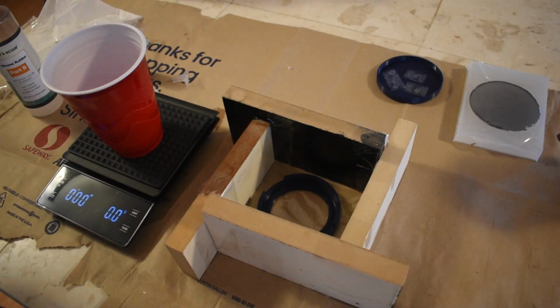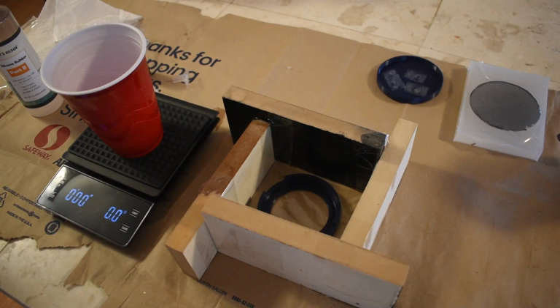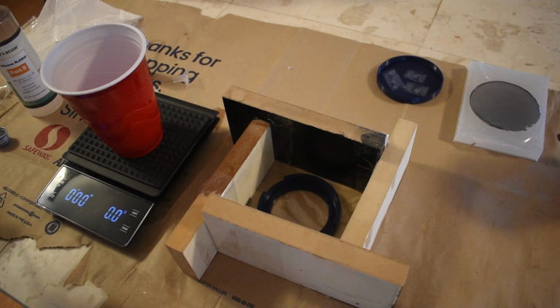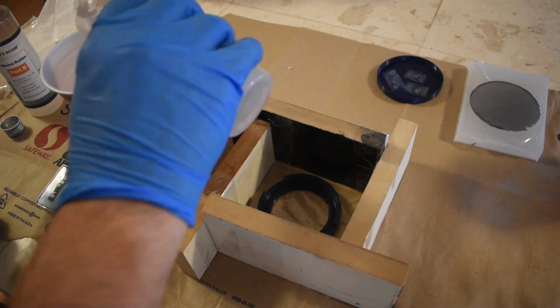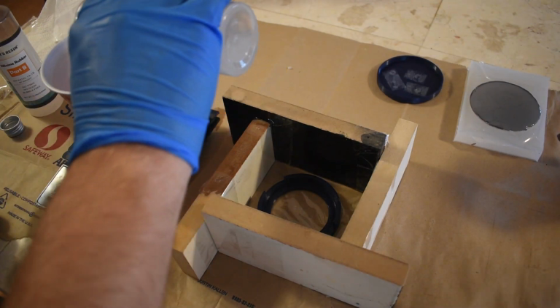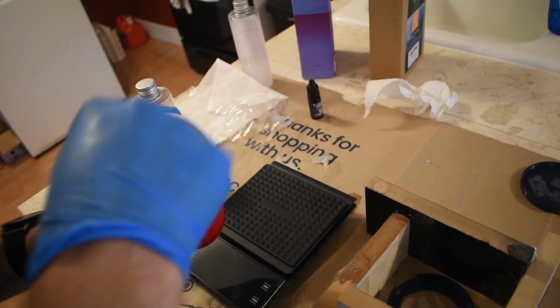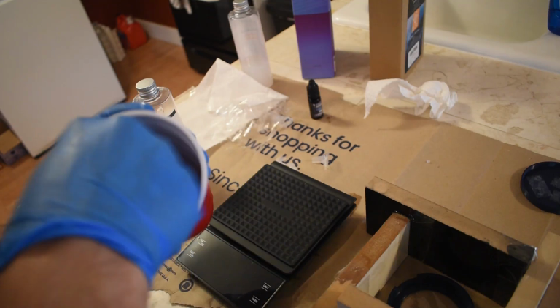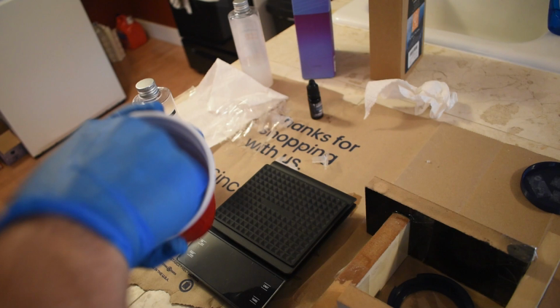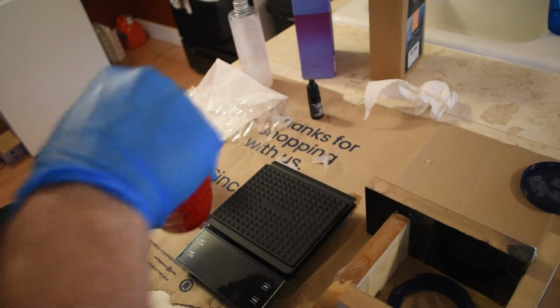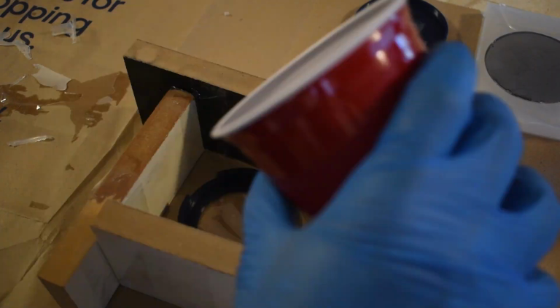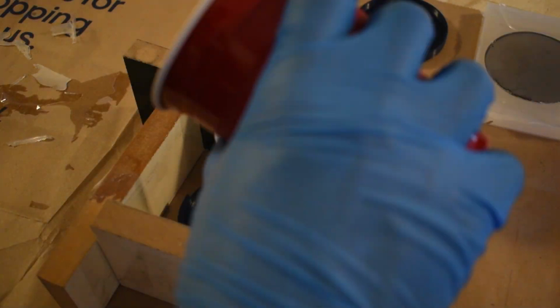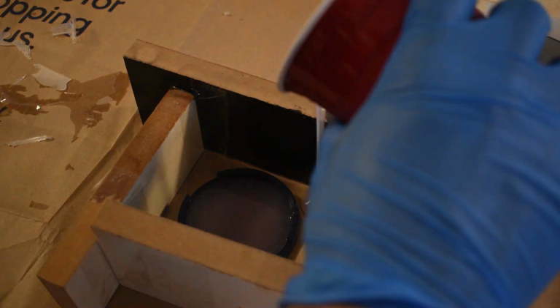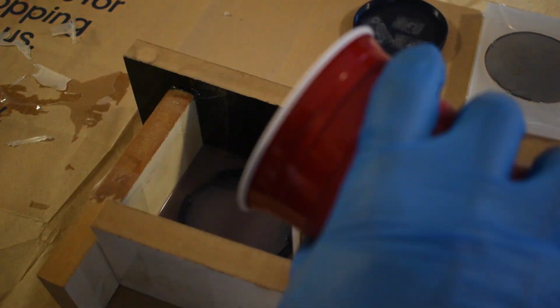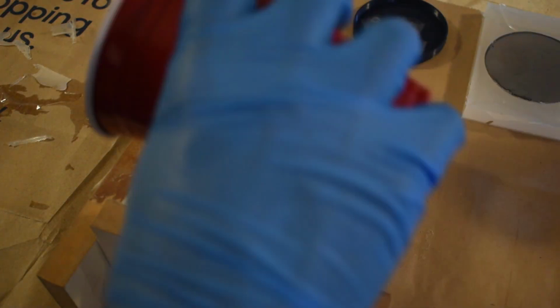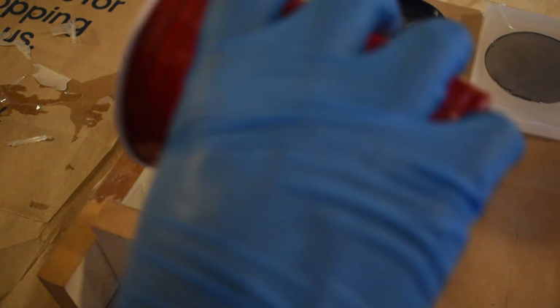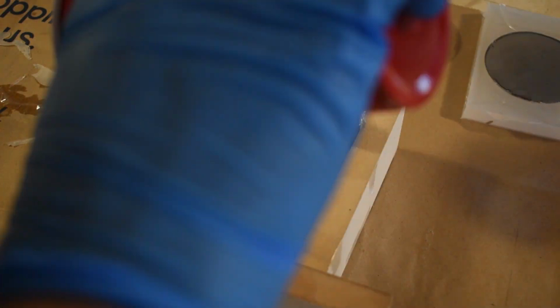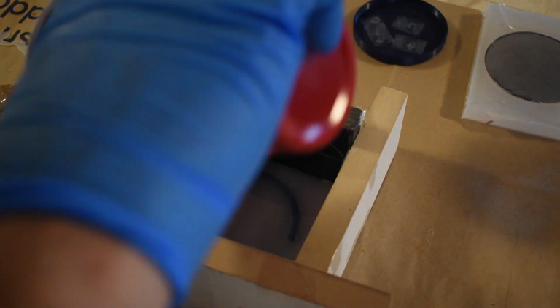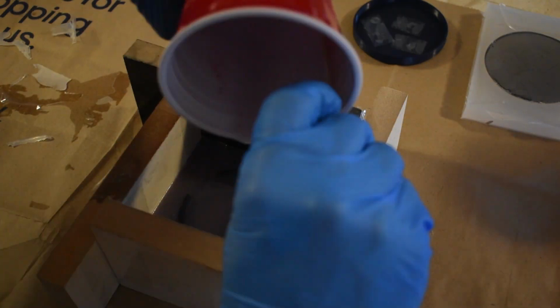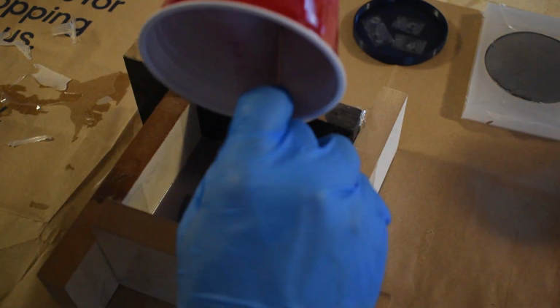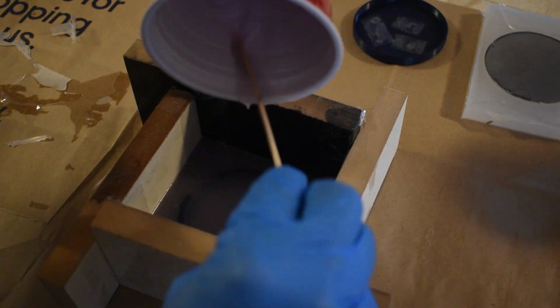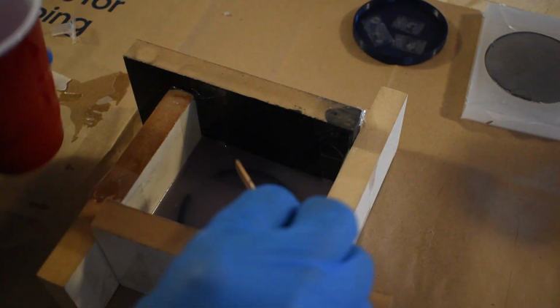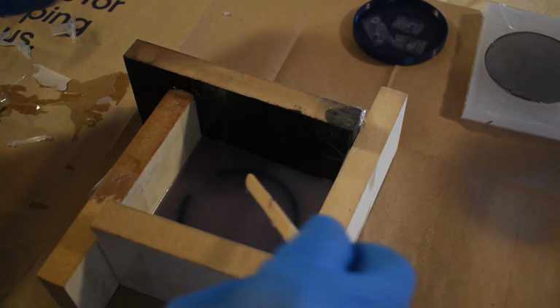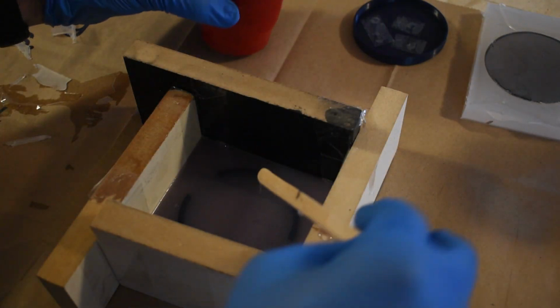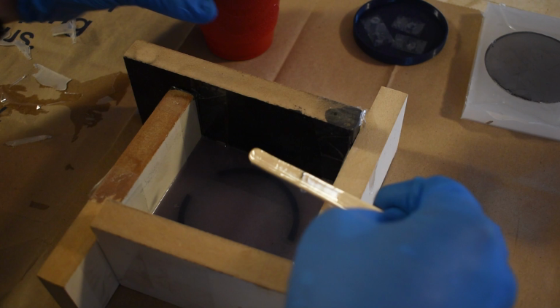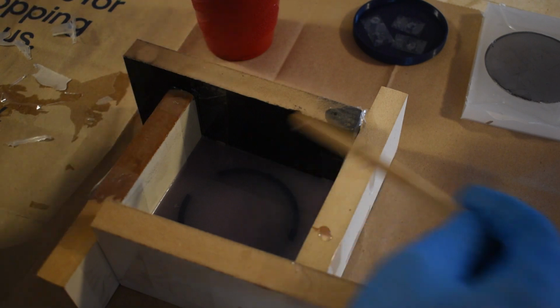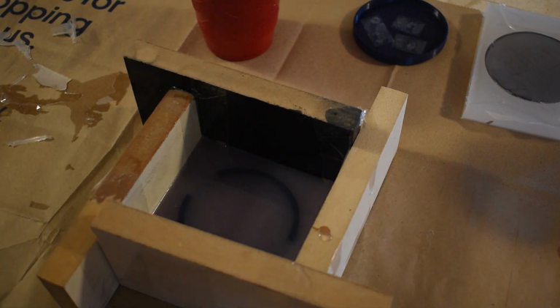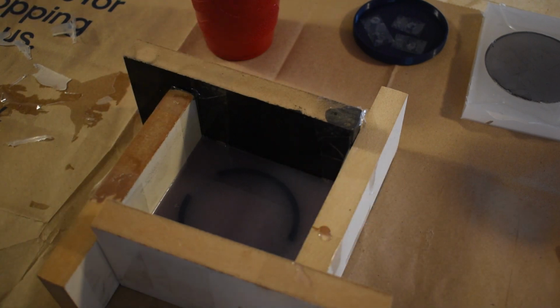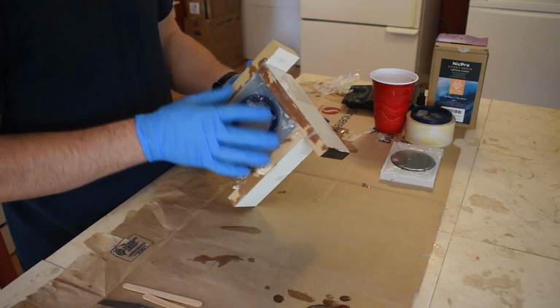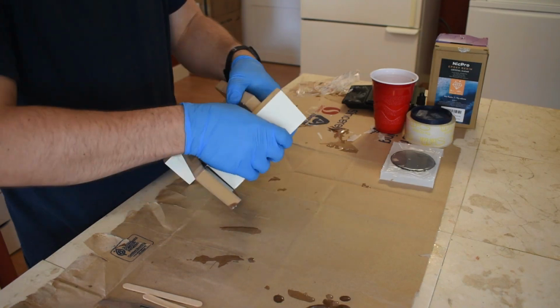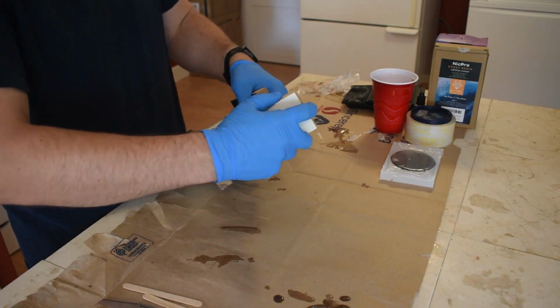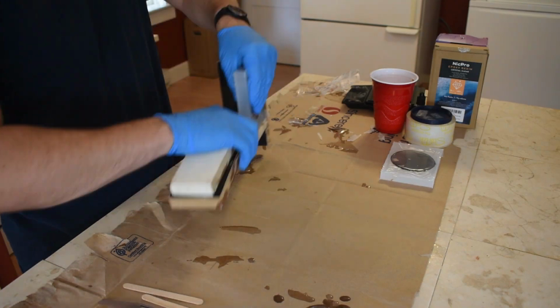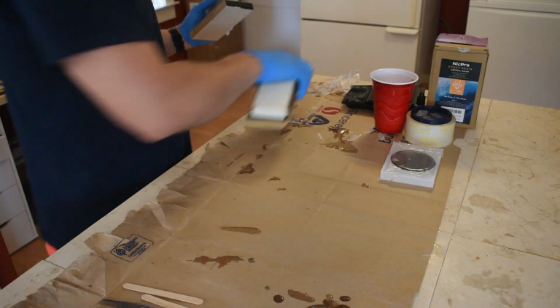This required using a scale to ensure a 1 to 1 mixture. The silicone was then added to the box and left to cure overnight. The following morning, the walls were removed revealing the silicone mold.